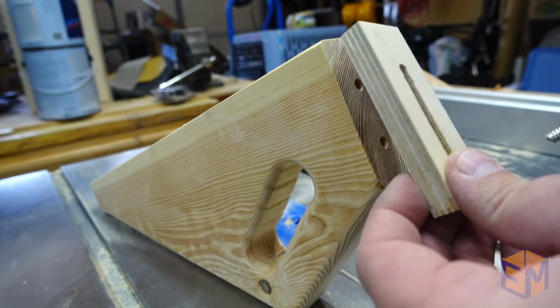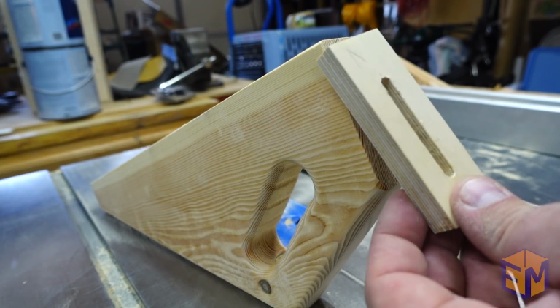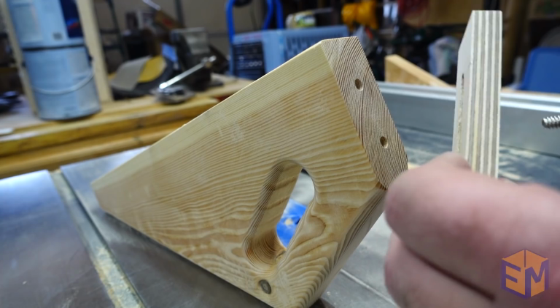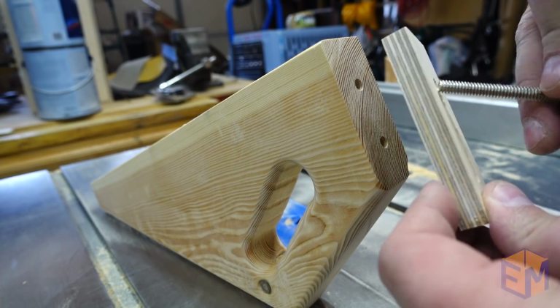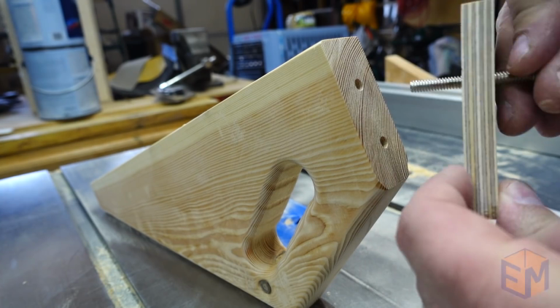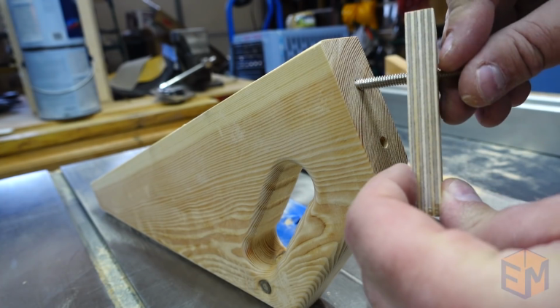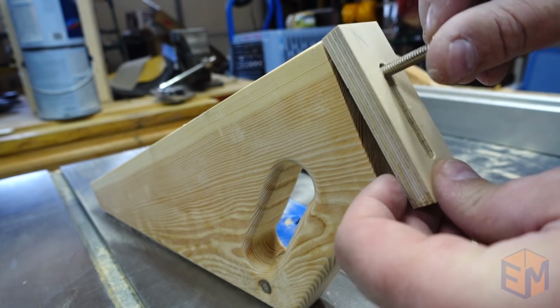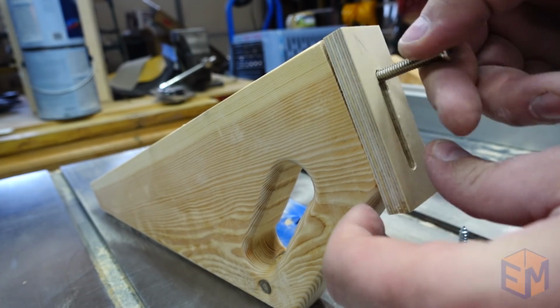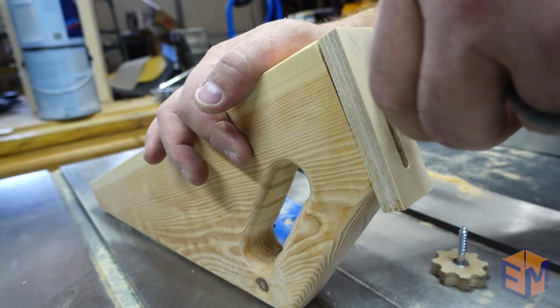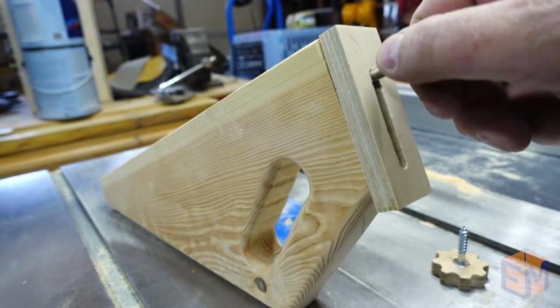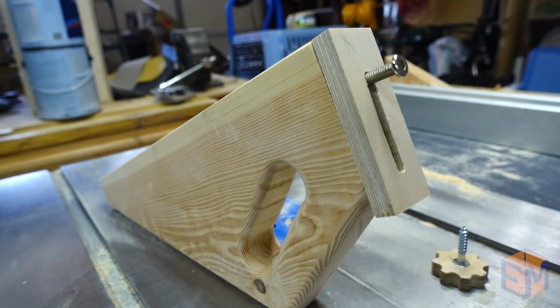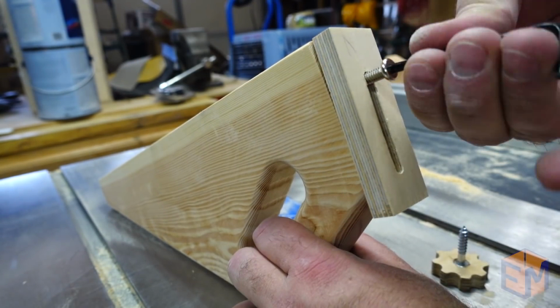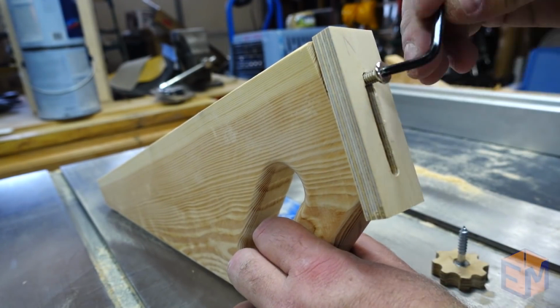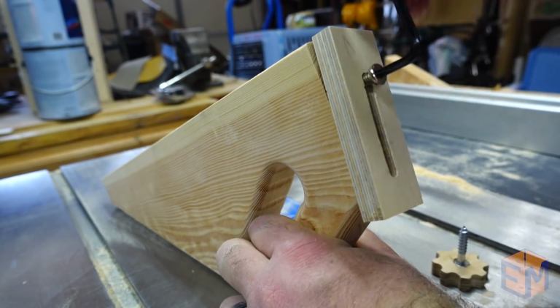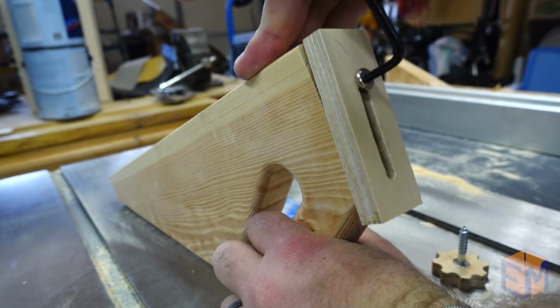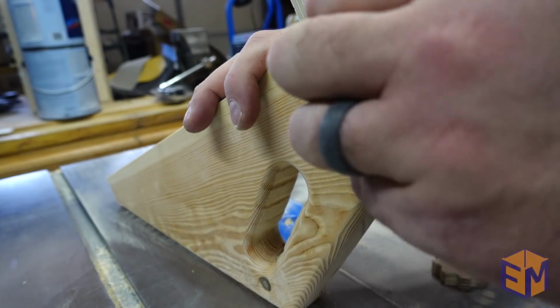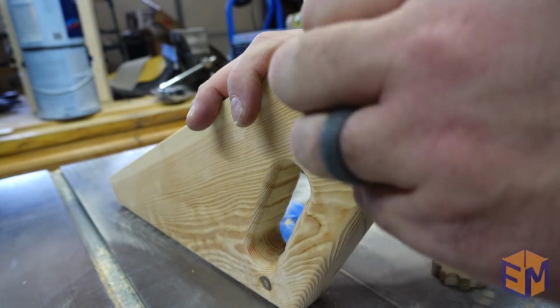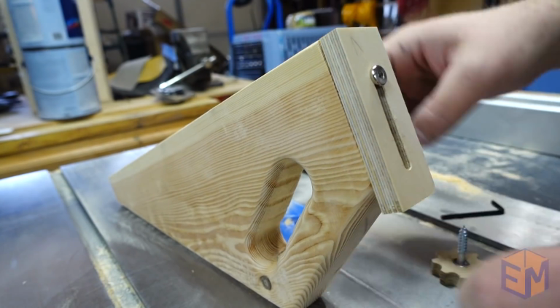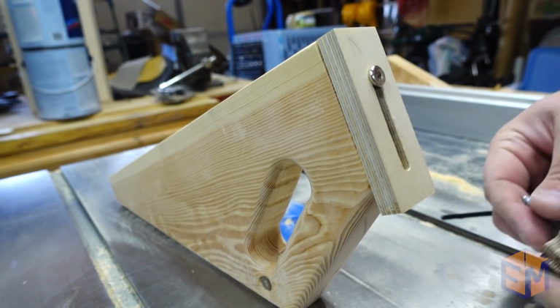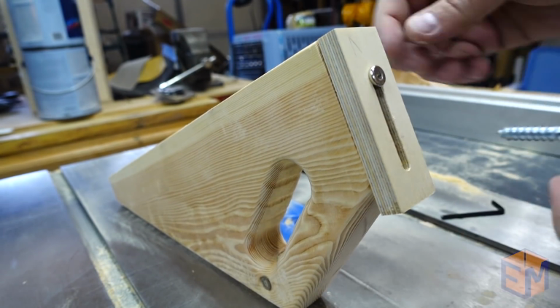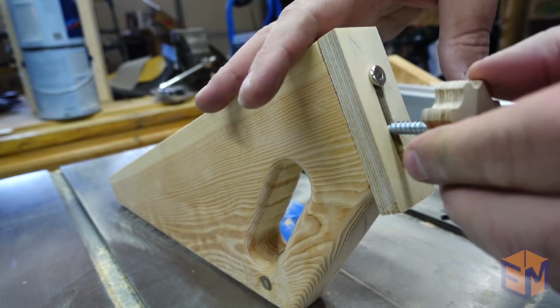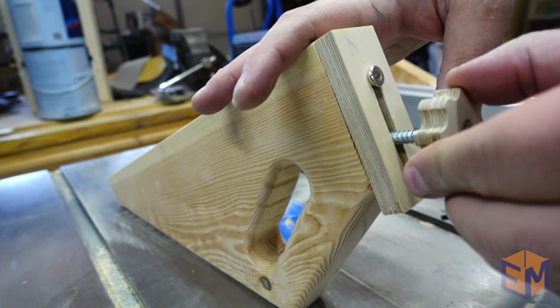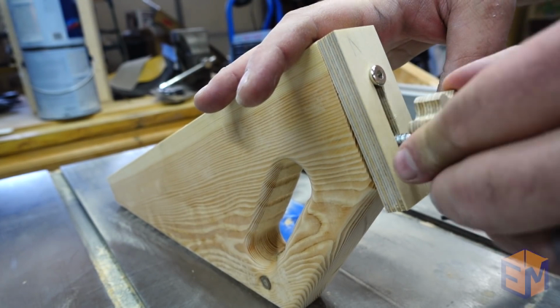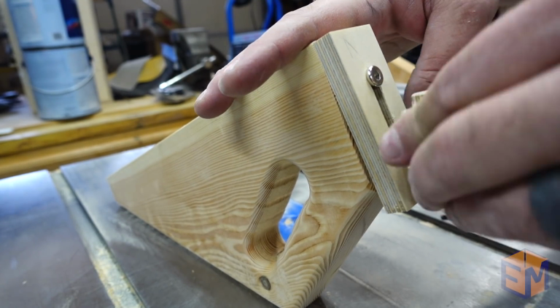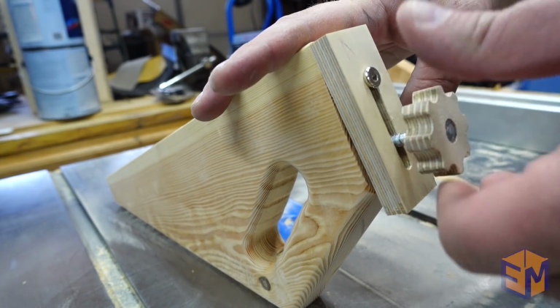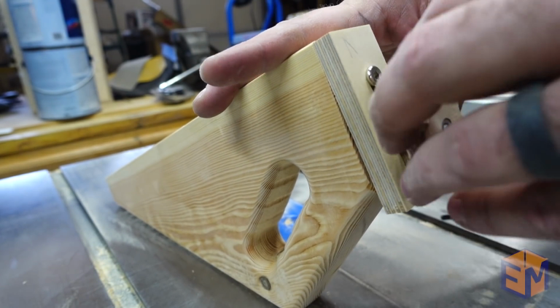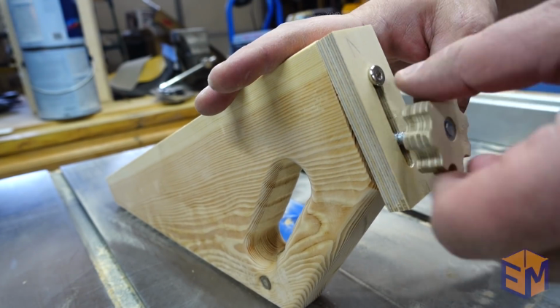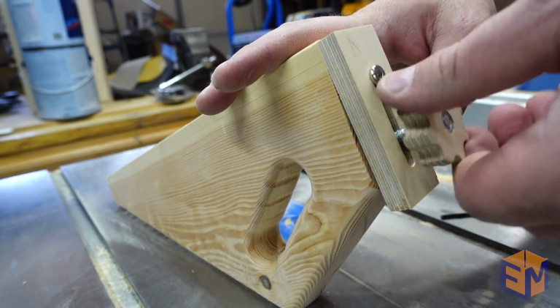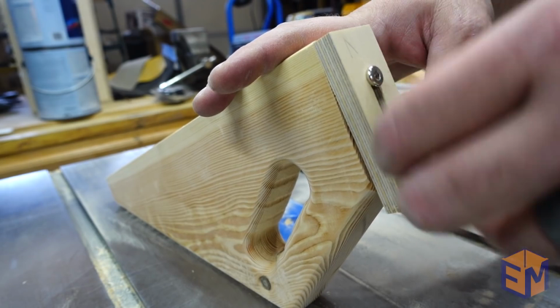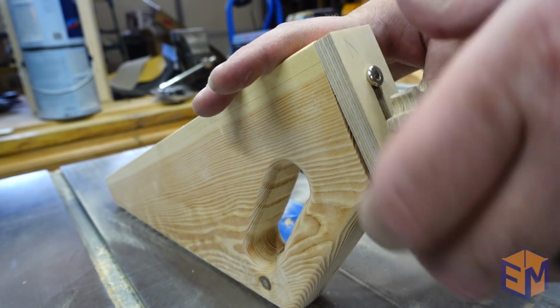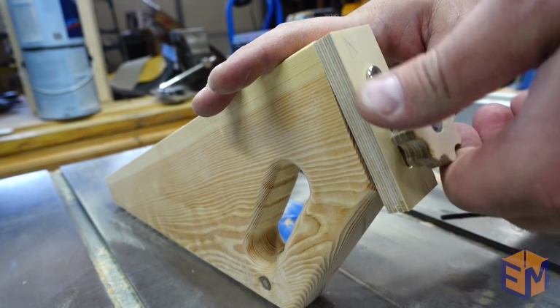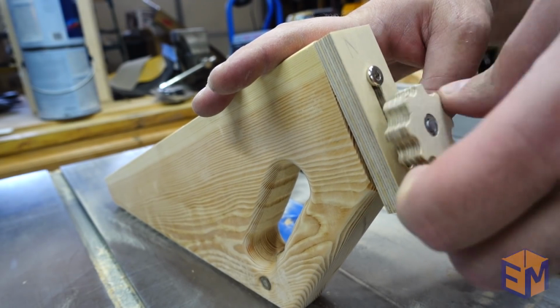On to the final assembly. The bottom screw is designed to hold the stop in place but still allow it to slide back and forth. The knob is the only one that needs to be adjusted and can hold that block in place.